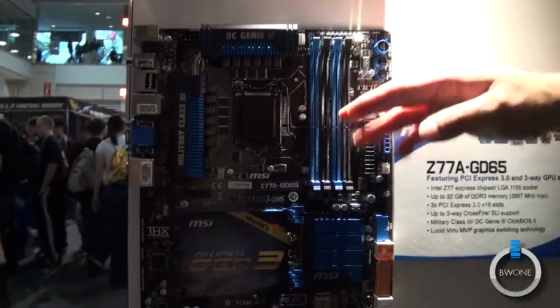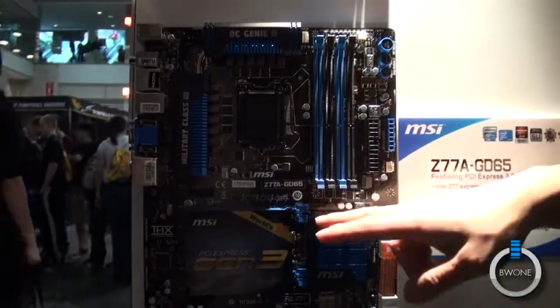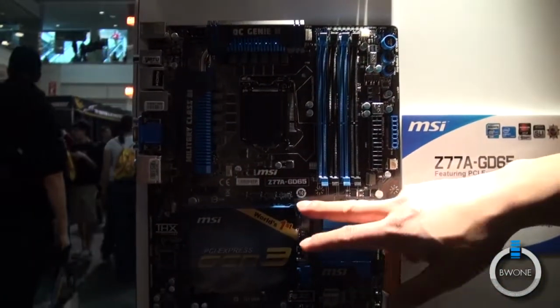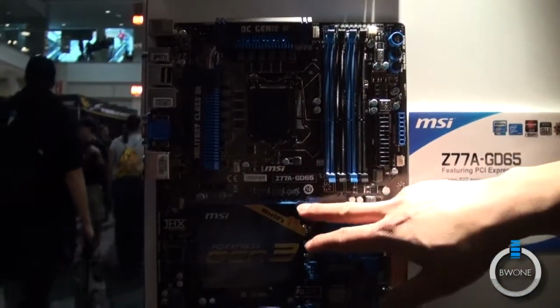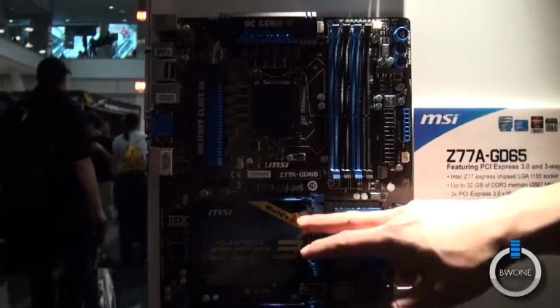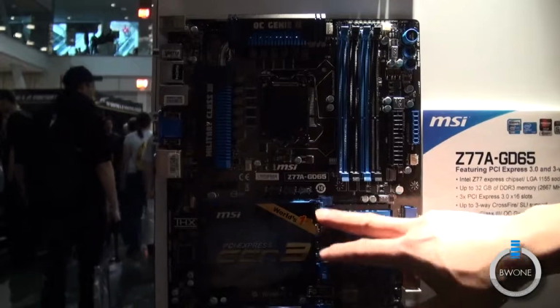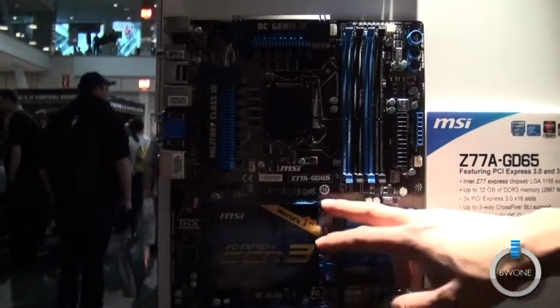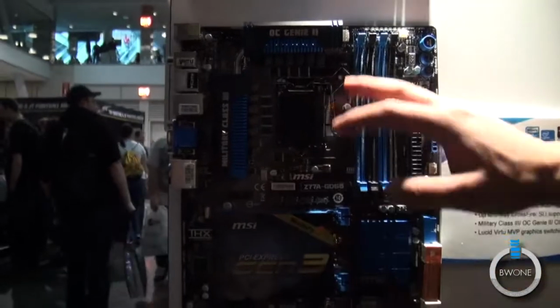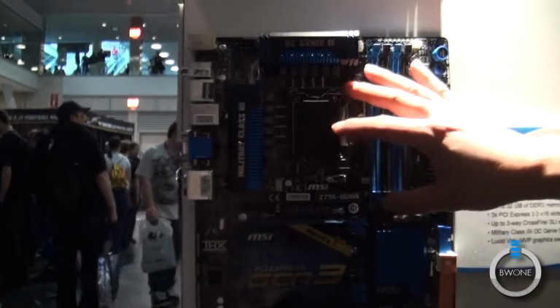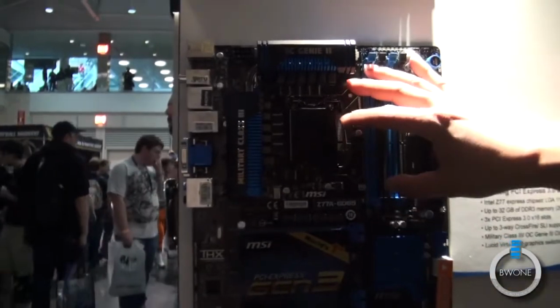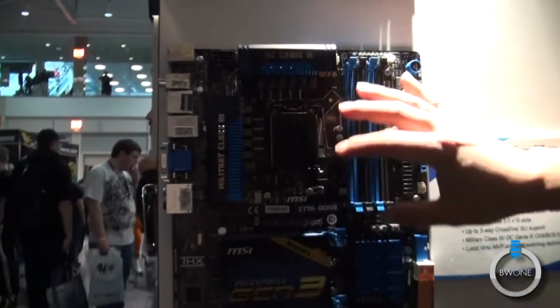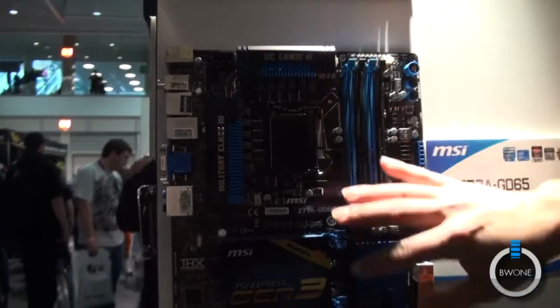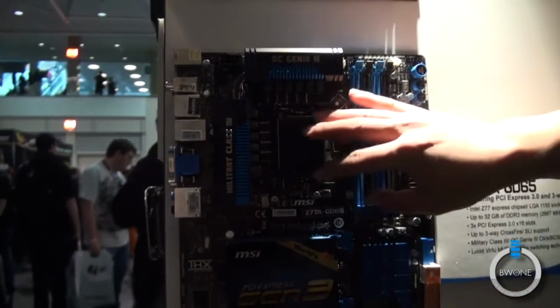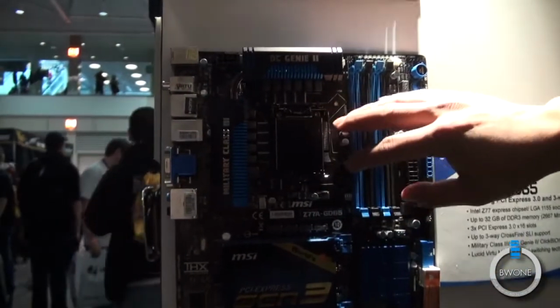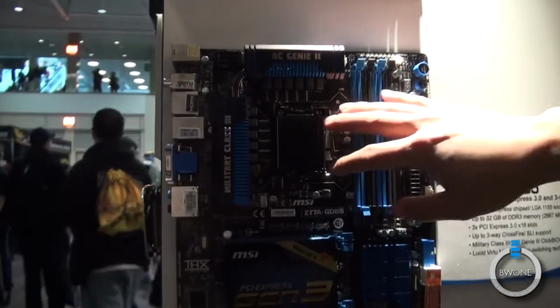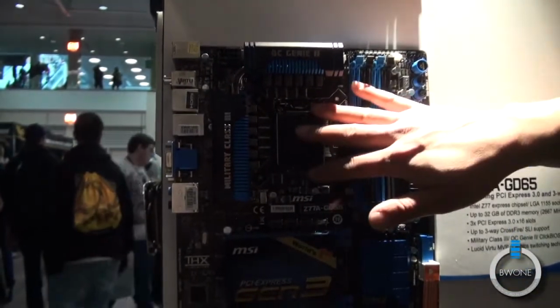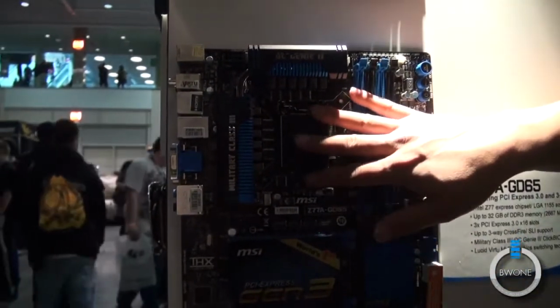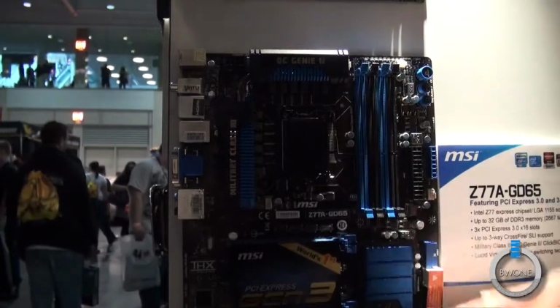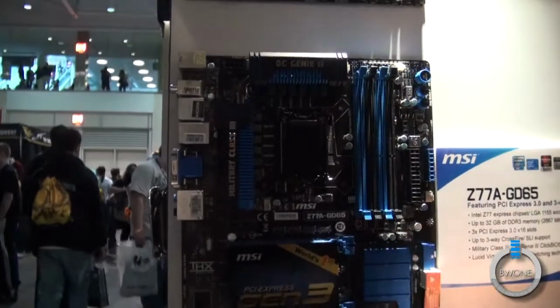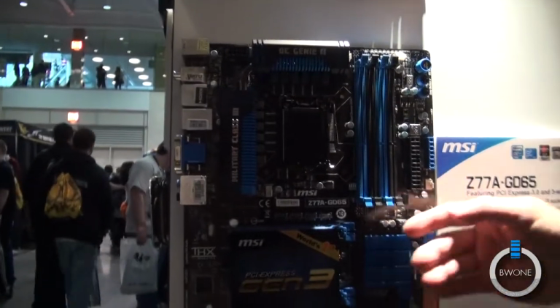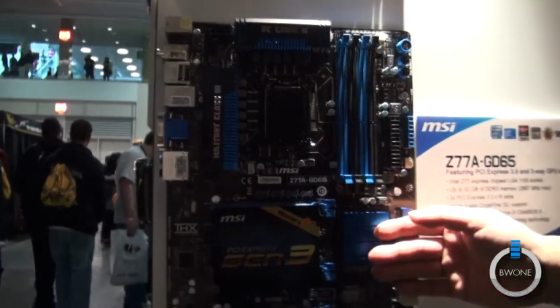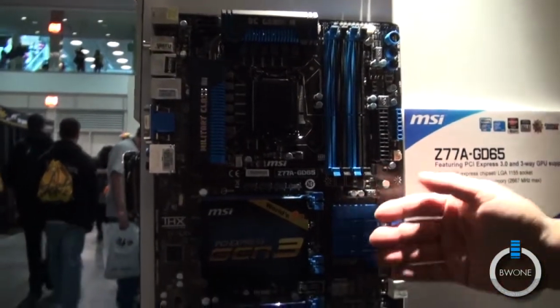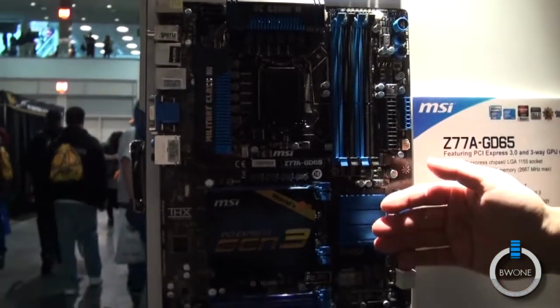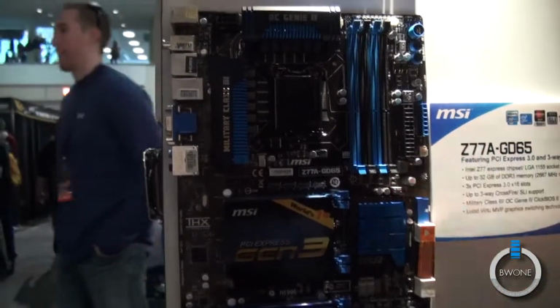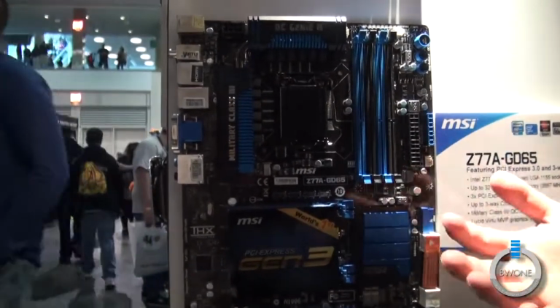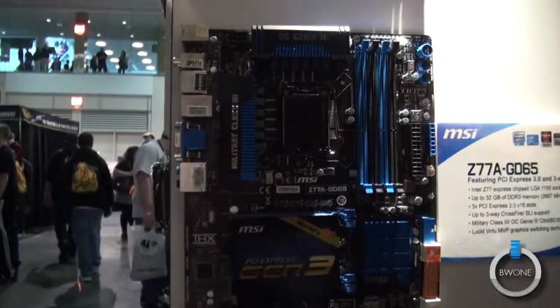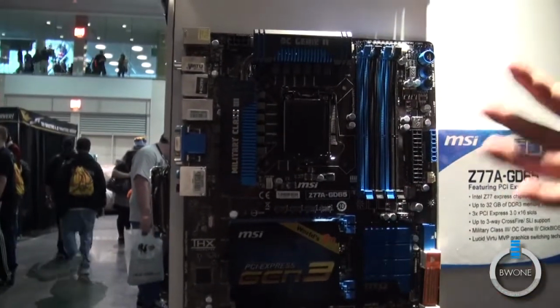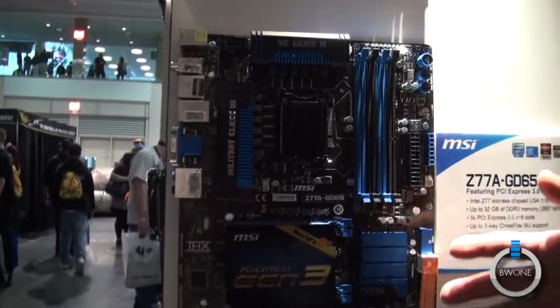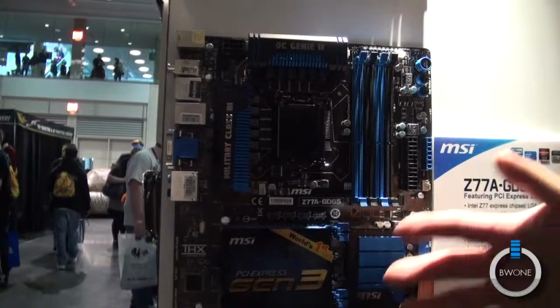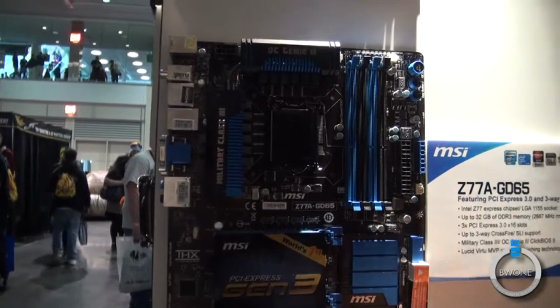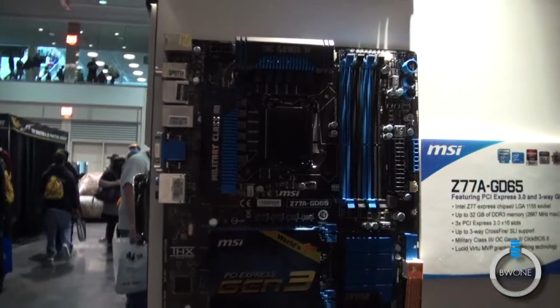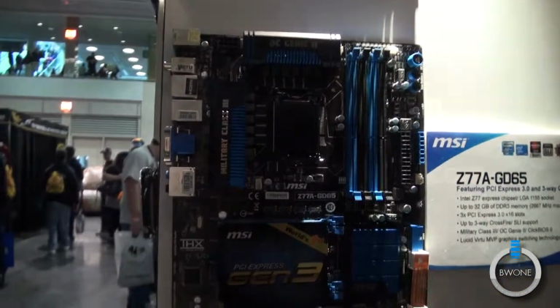It will support up to three graphics cards because of a more efficient PCIe lane allocation from the CPU. This board will be on sale starting tomorrow, with an MSRP of around $189.